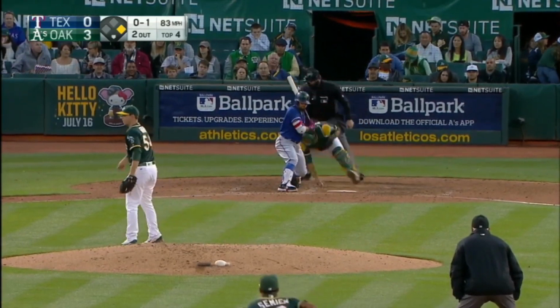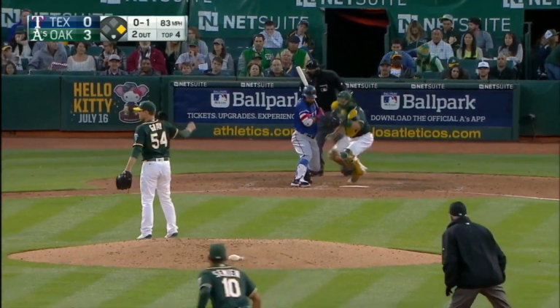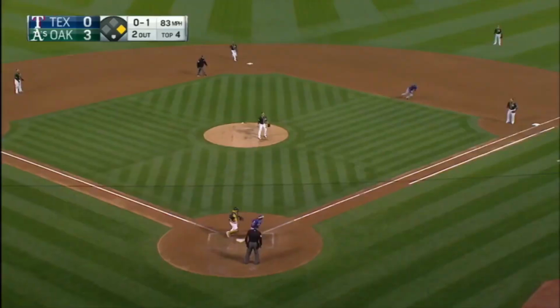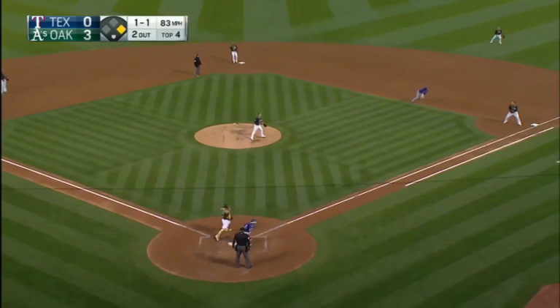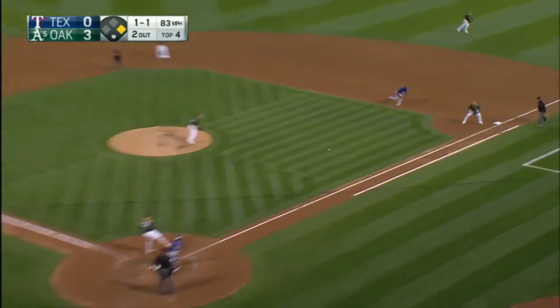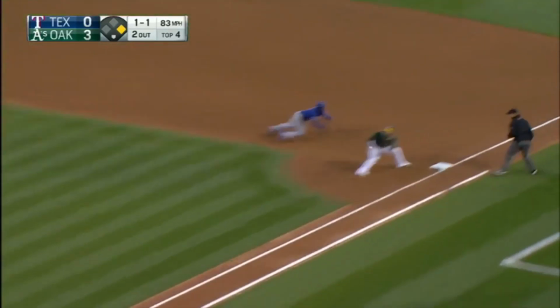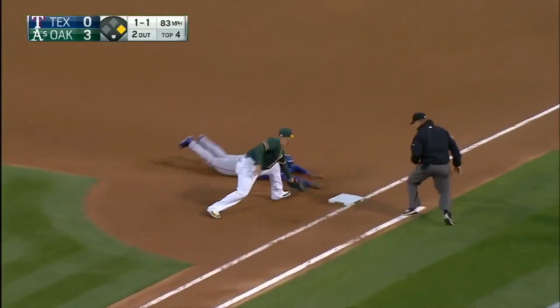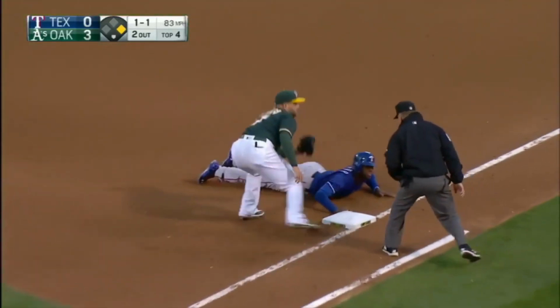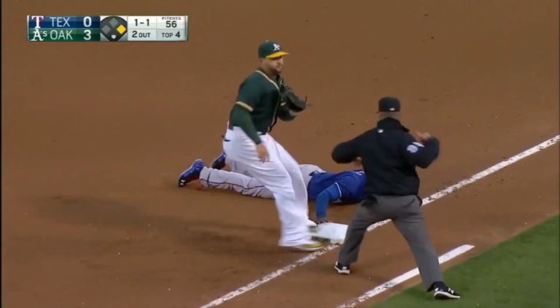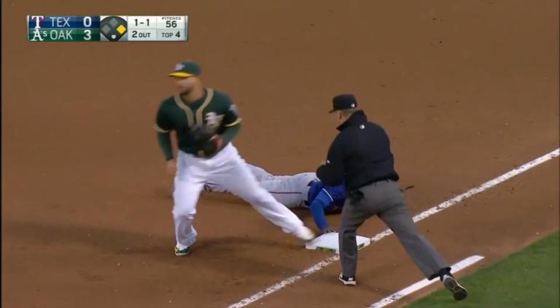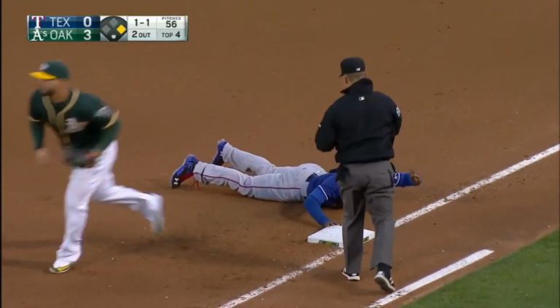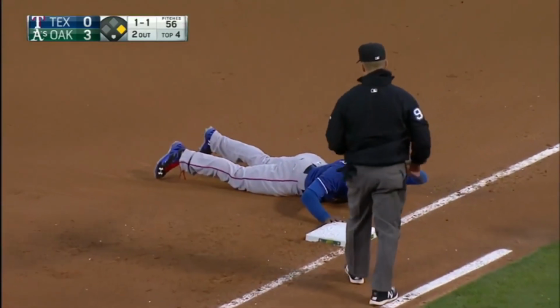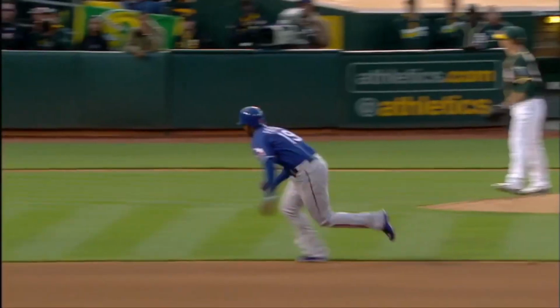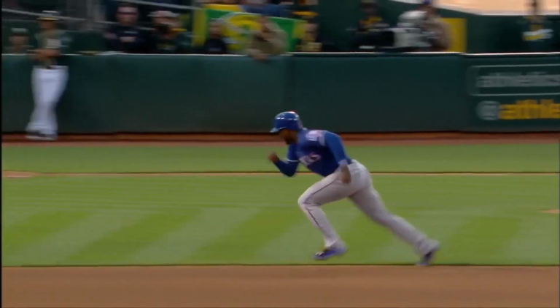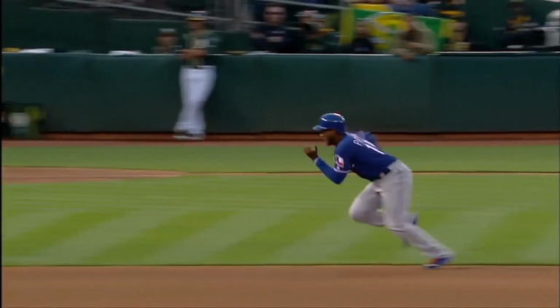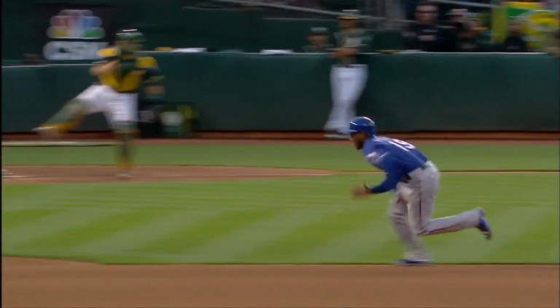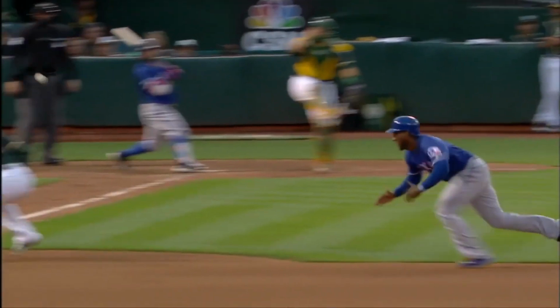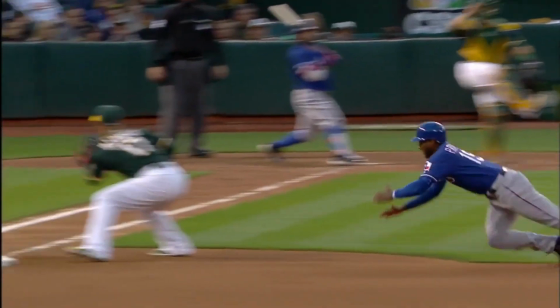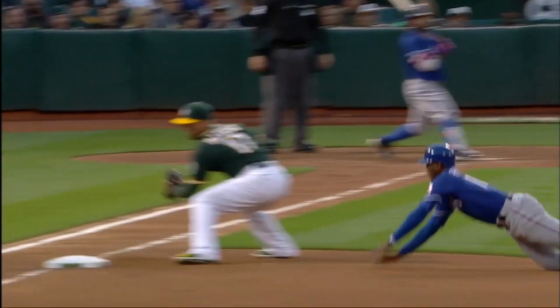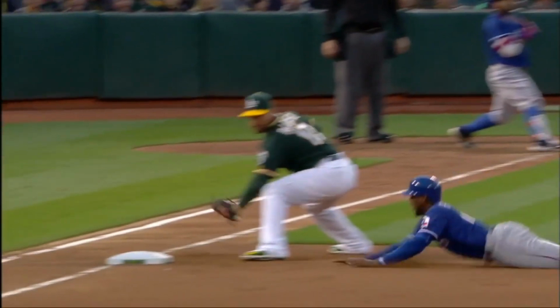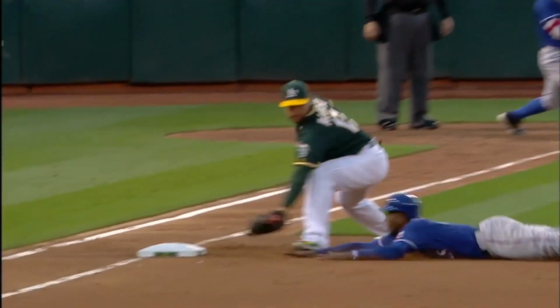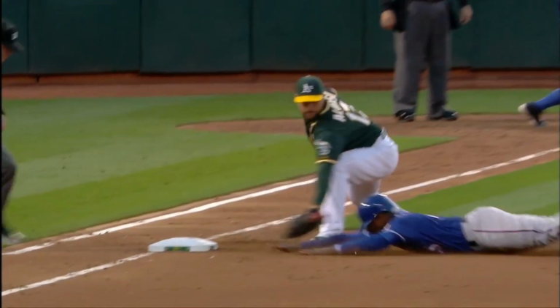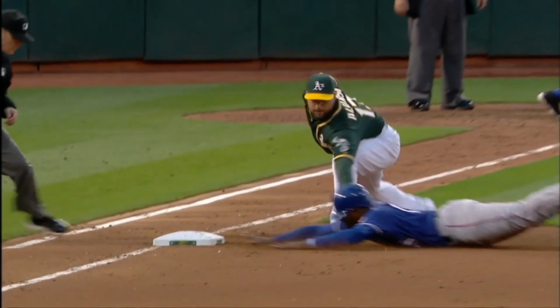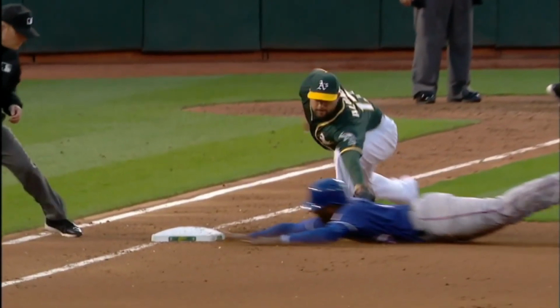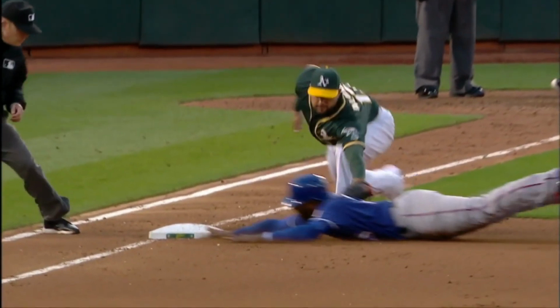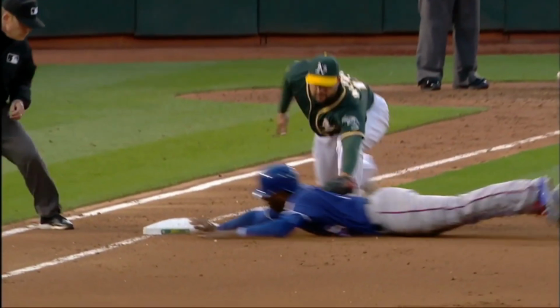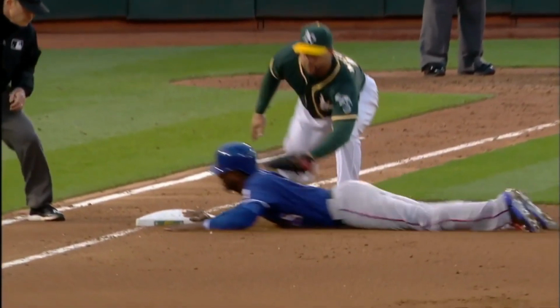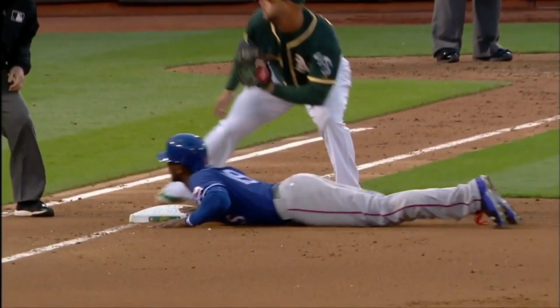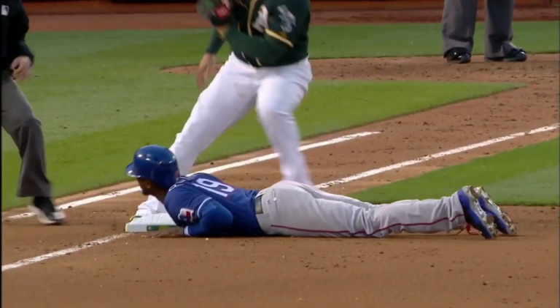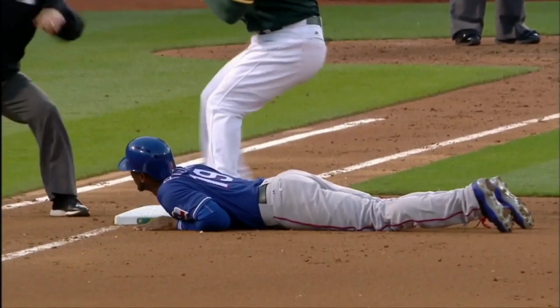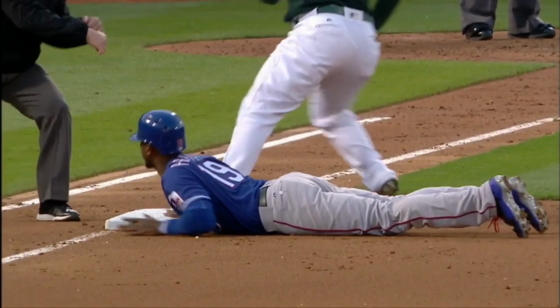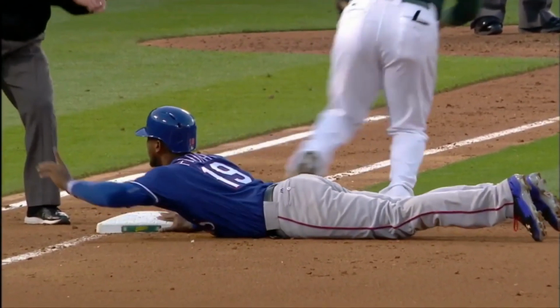Blocked by Feigley — and now Profar got too far off and the A's got him. I think he was out, but let's take a look. Tough to tell where Alonzo actually tagged him.